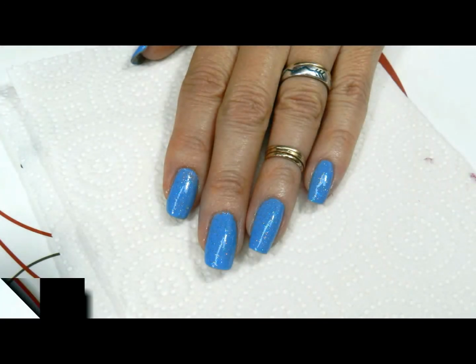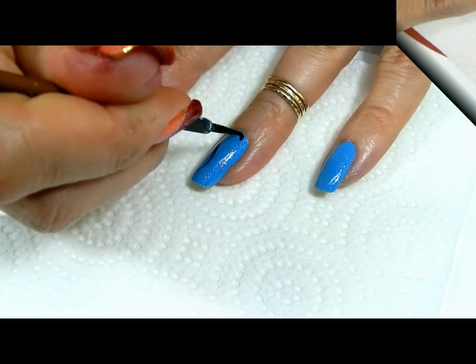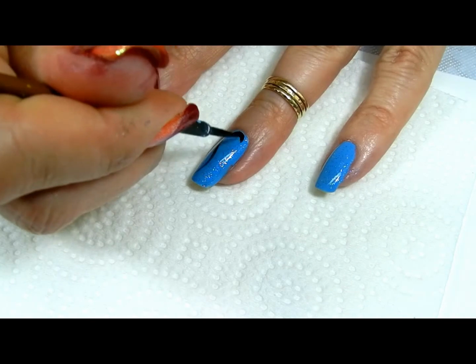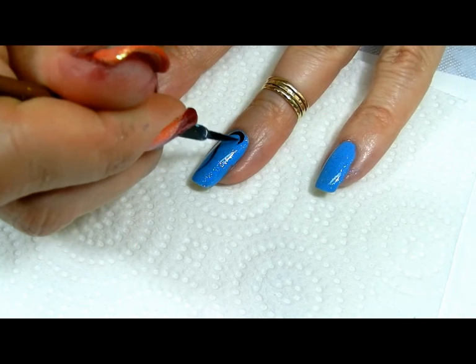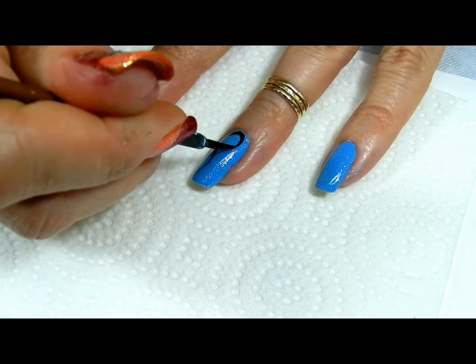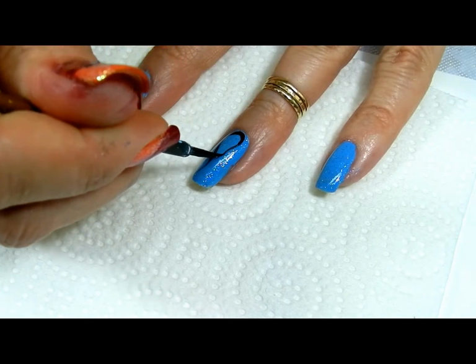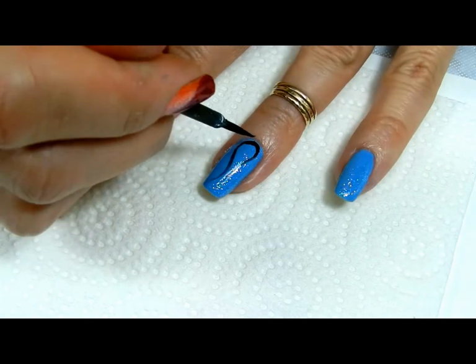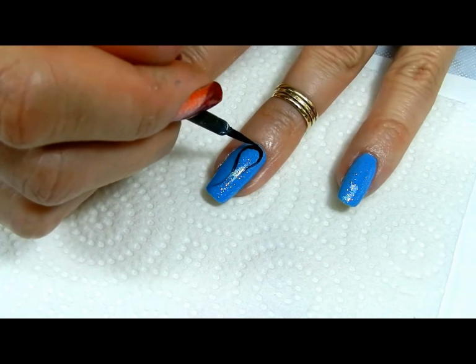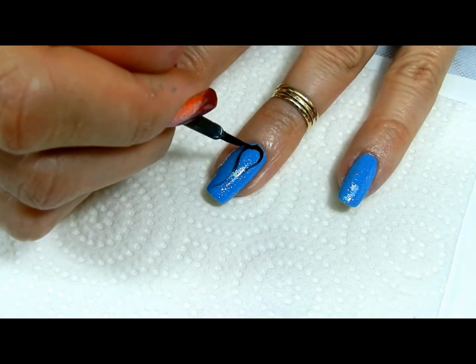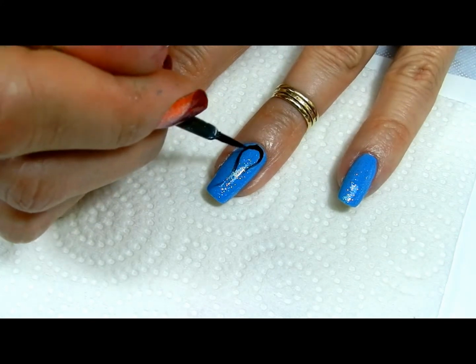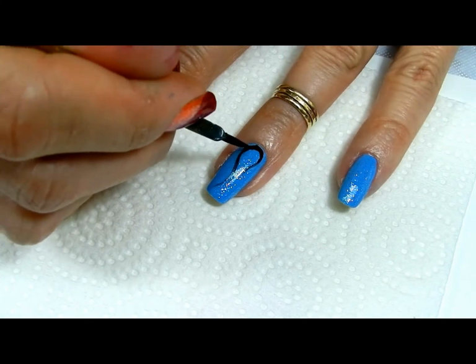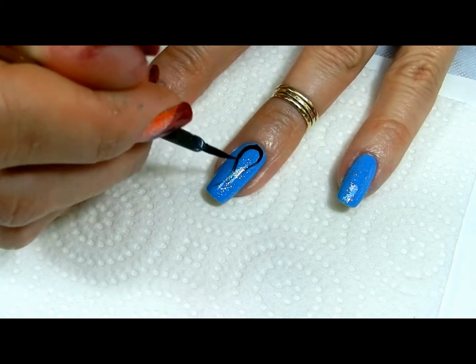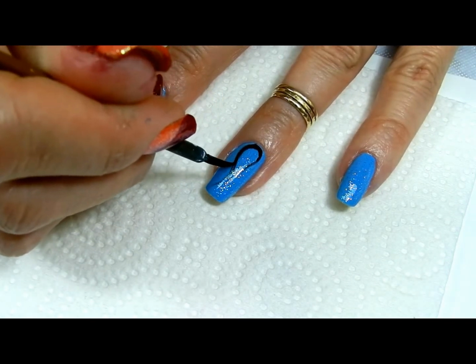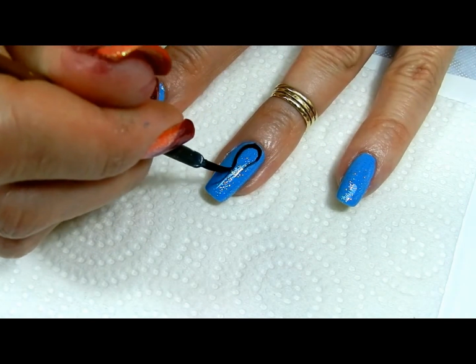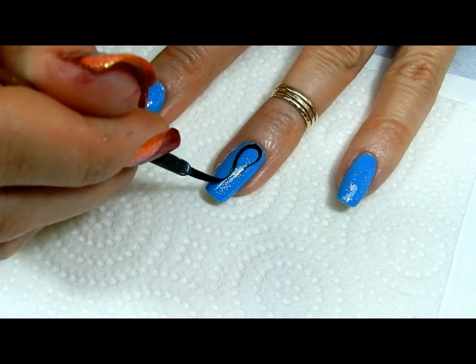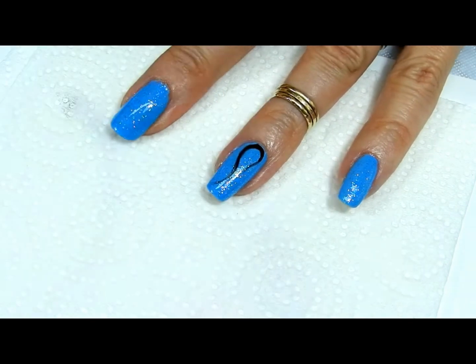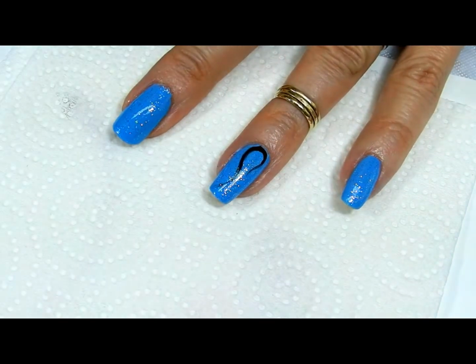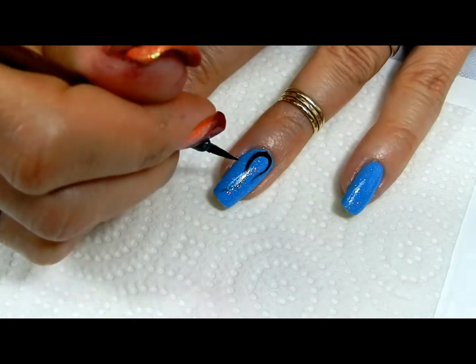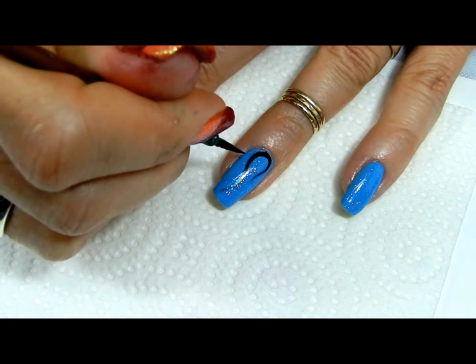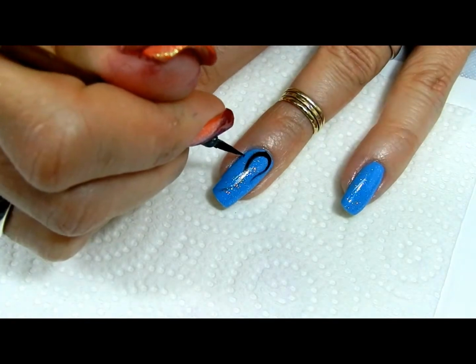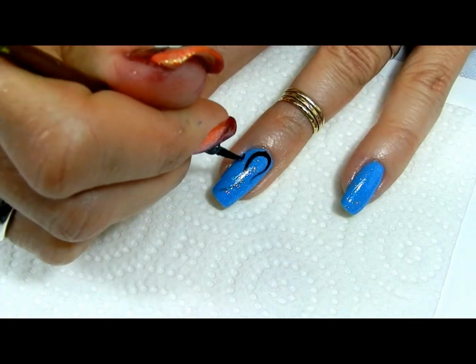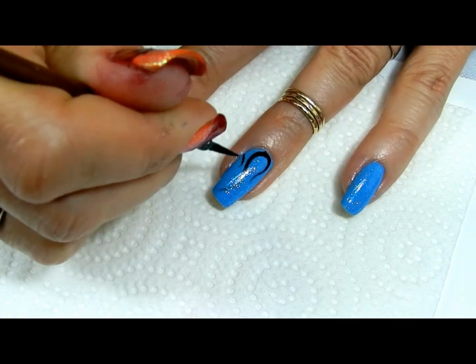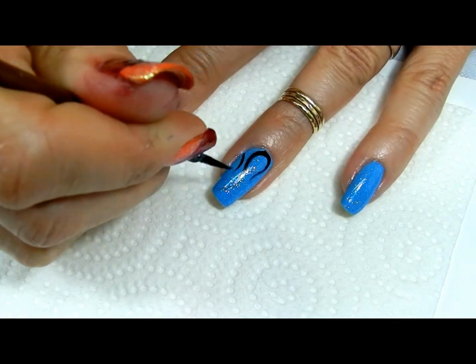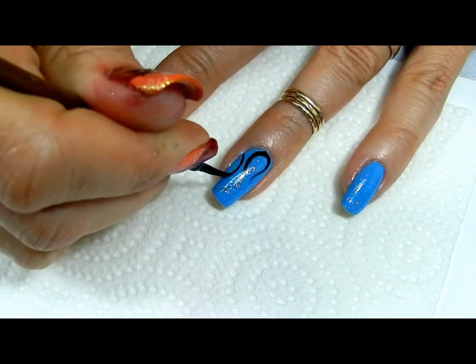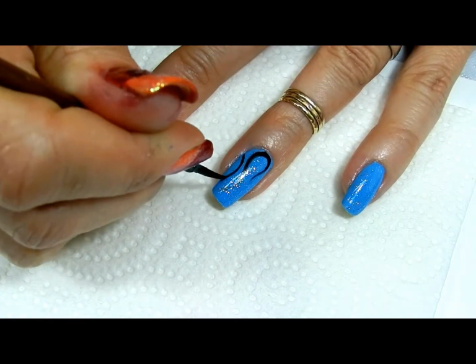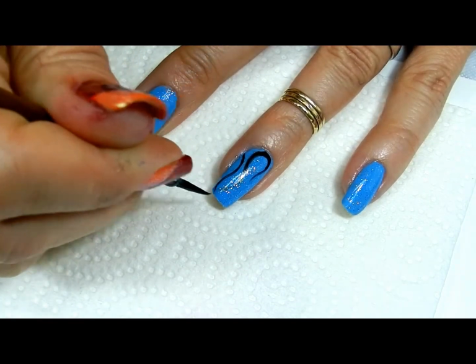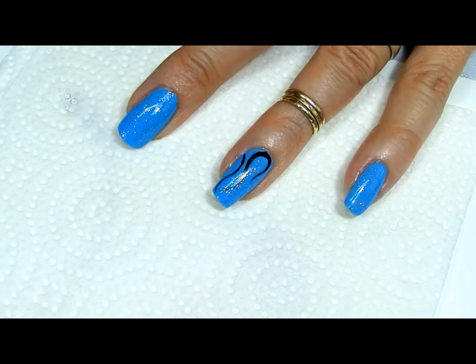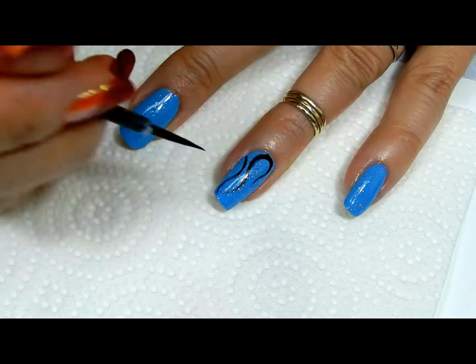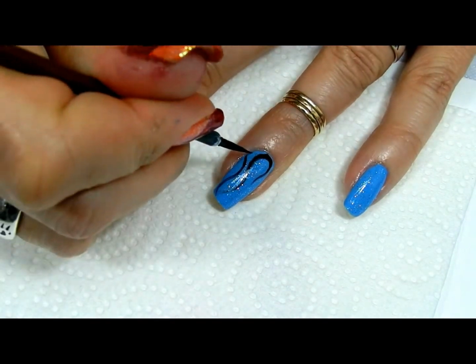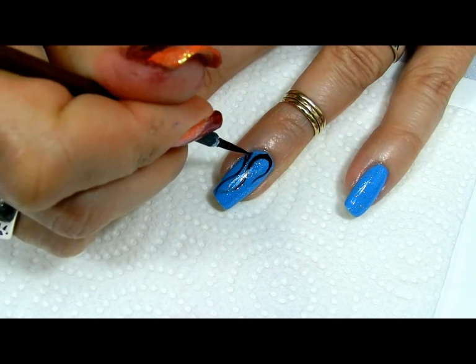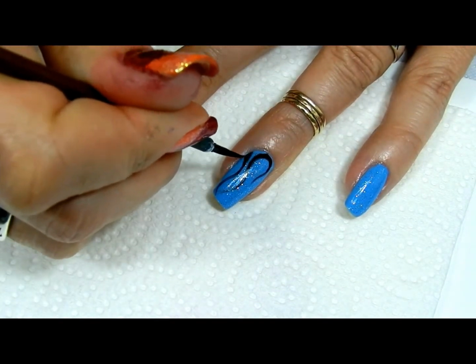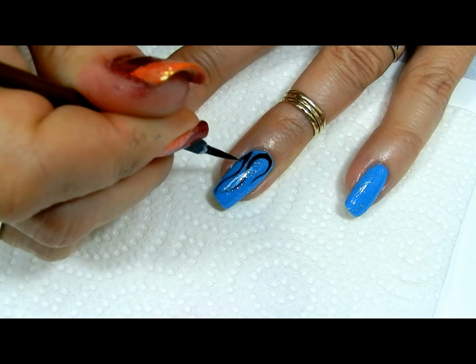Now I paint my curls, kind of like a question mark. Keep the lines as thin as you can. I watered my paint down, that way it flowed much better.